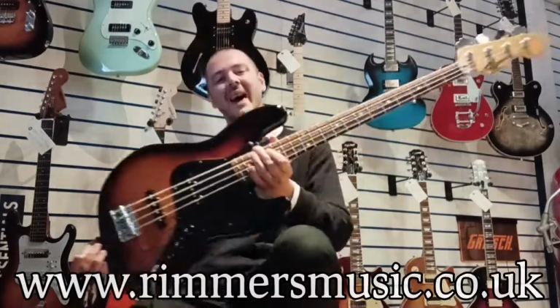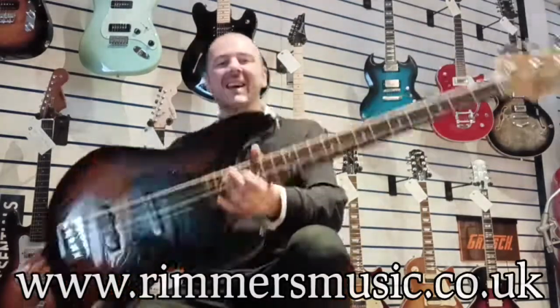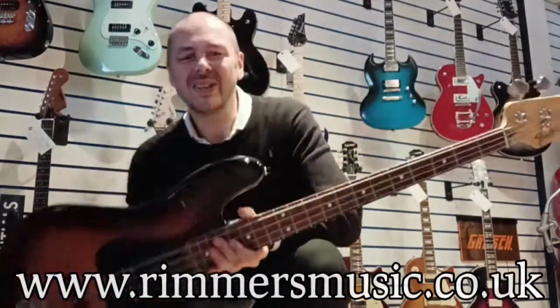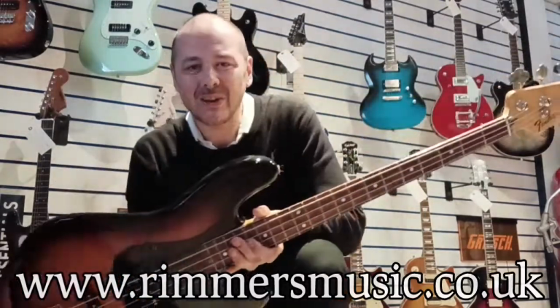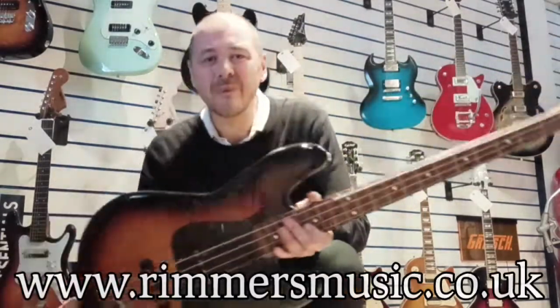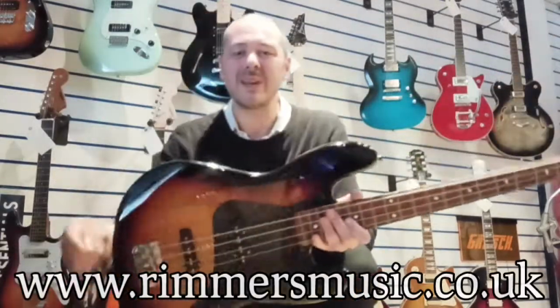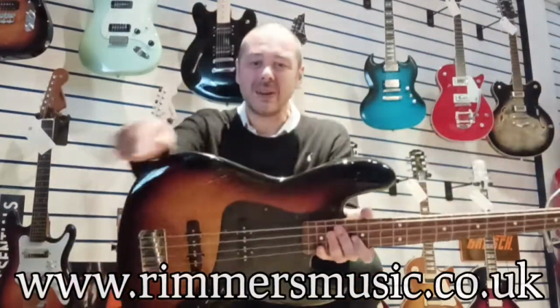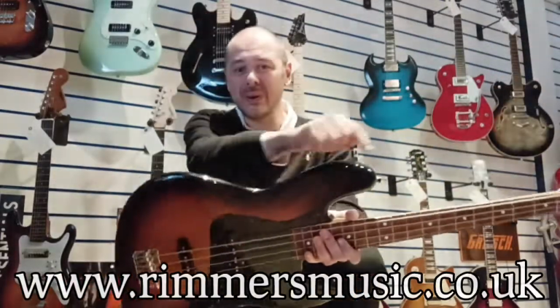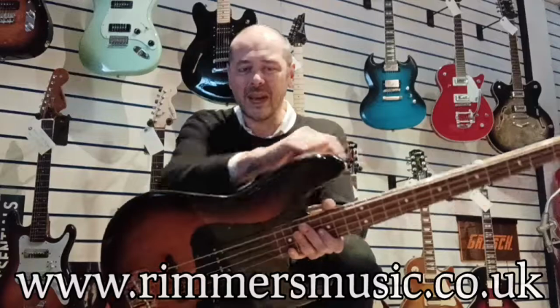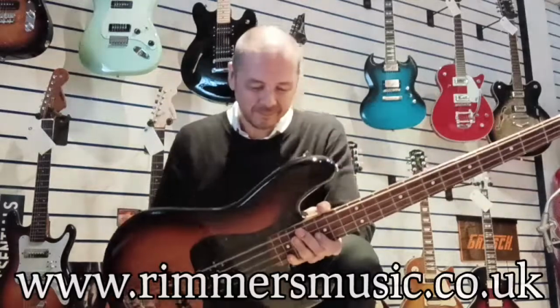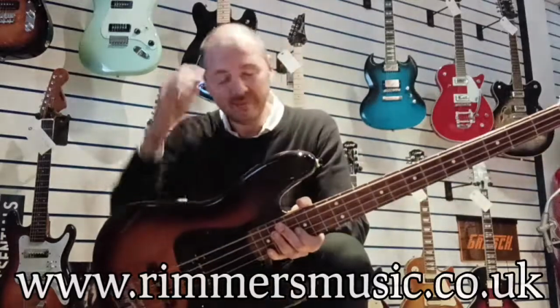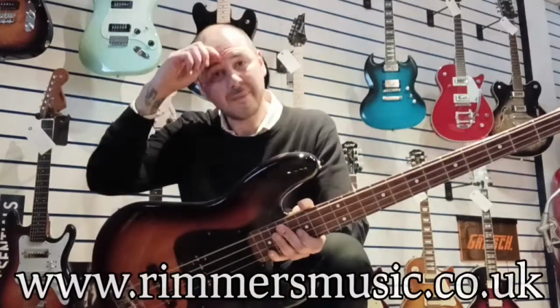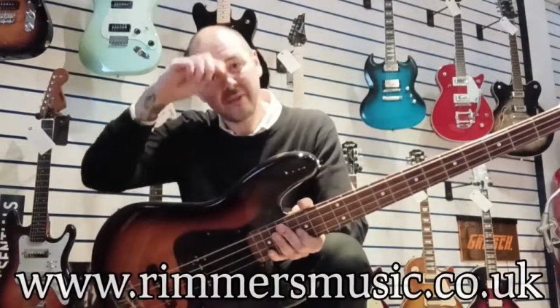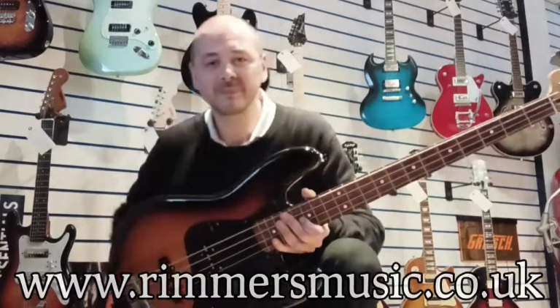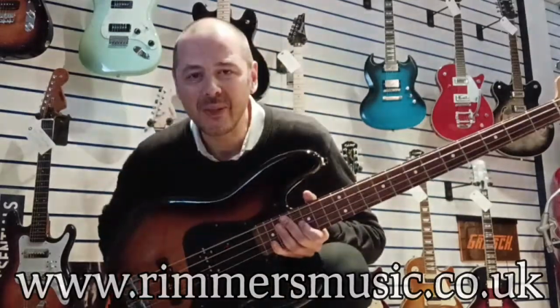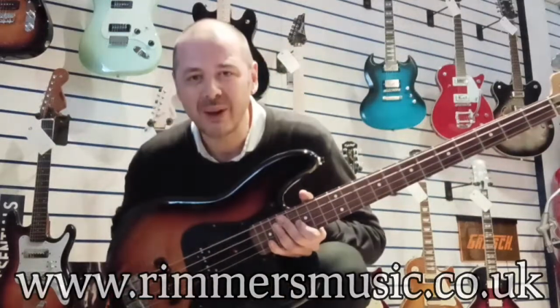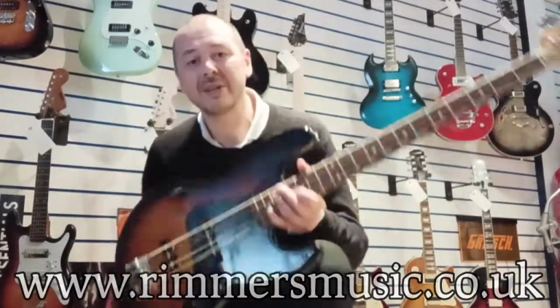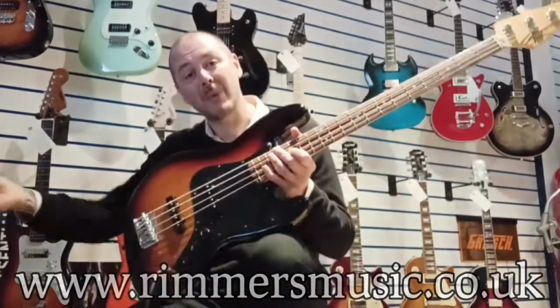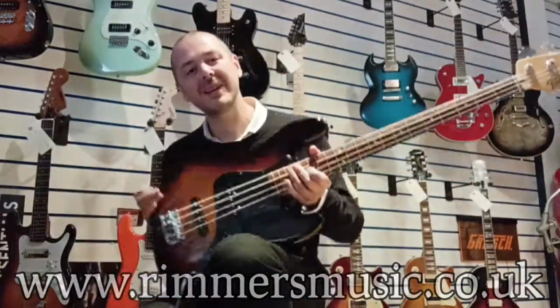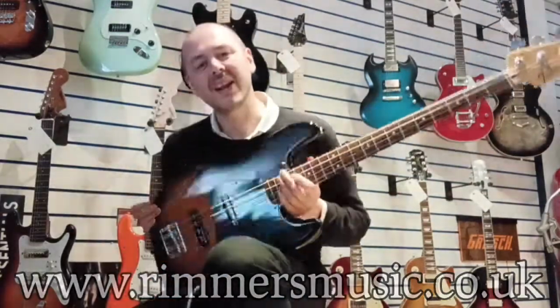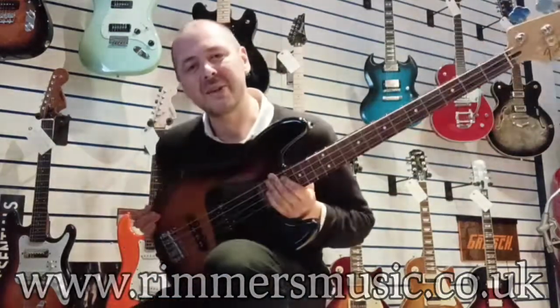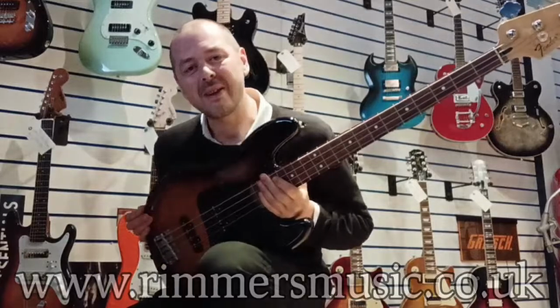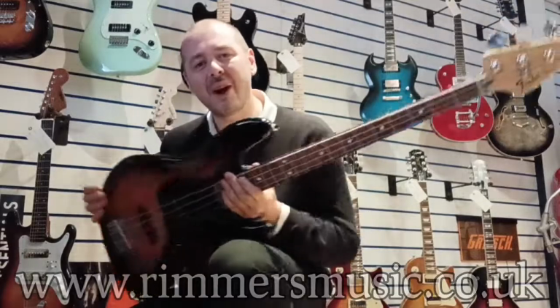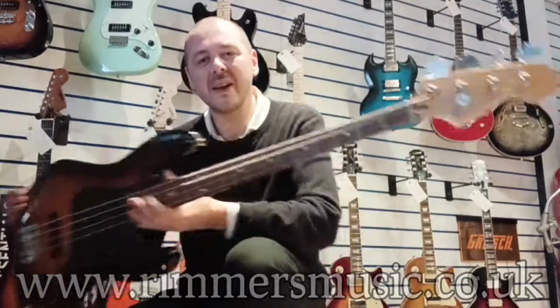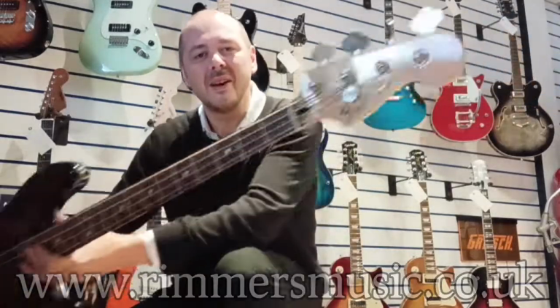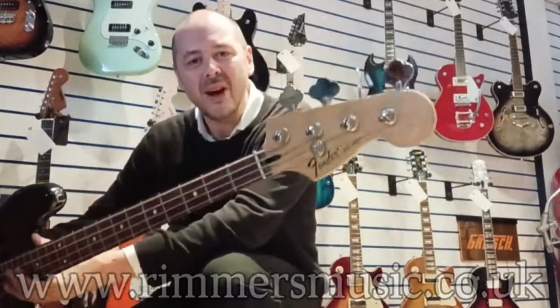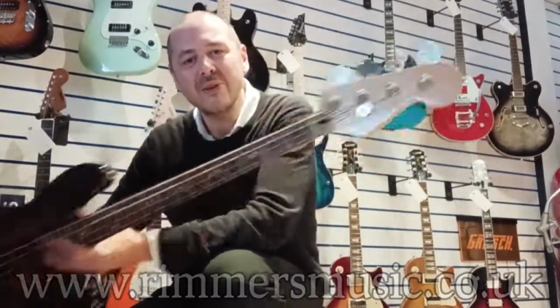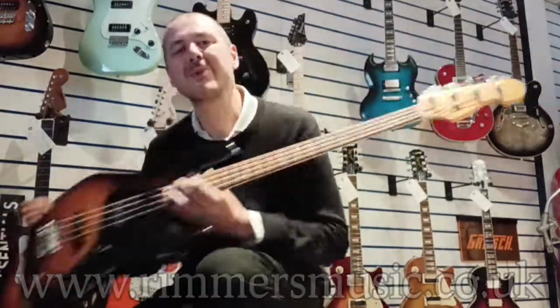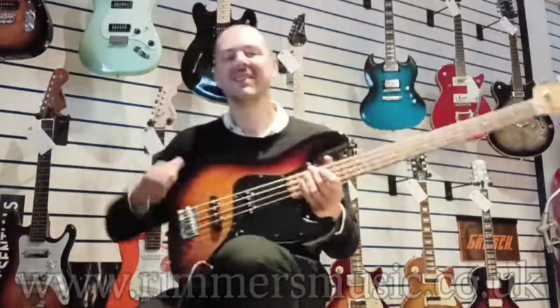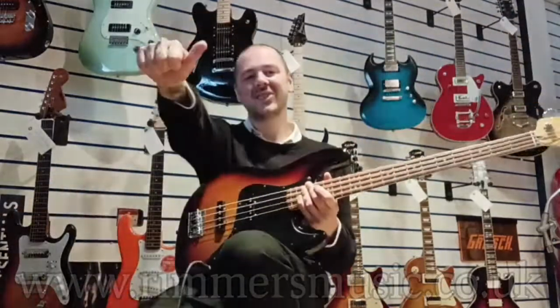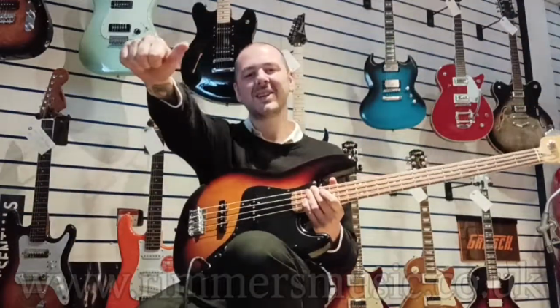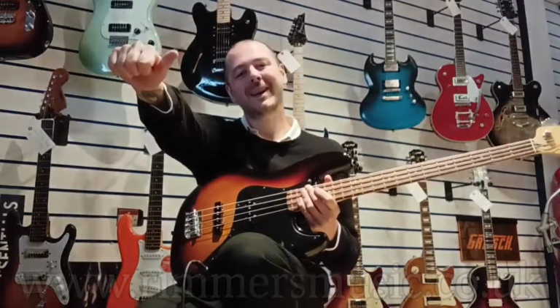All right, check us out at rhythmsmusic.co.uk. I've been Kev. Thanks a lot for listening and watching, and I'll see you again very, very soon. Cheers, bye-bye.